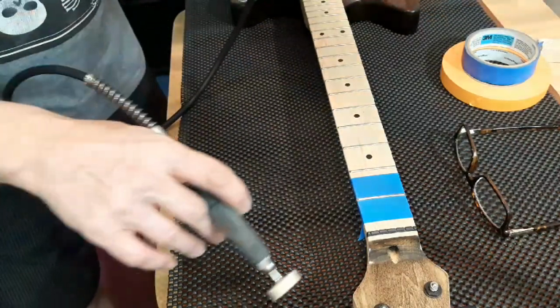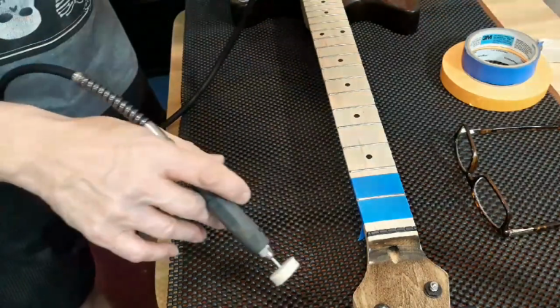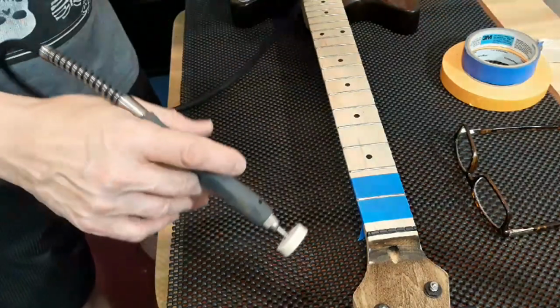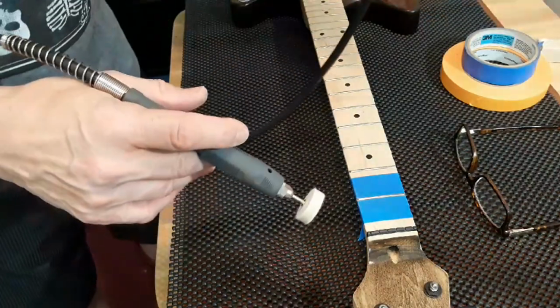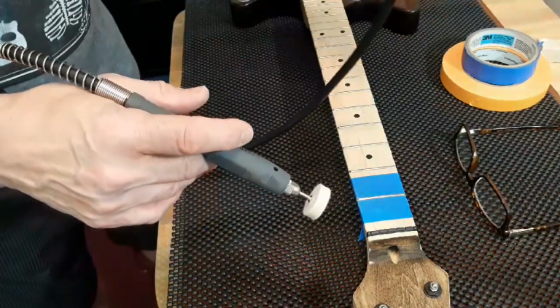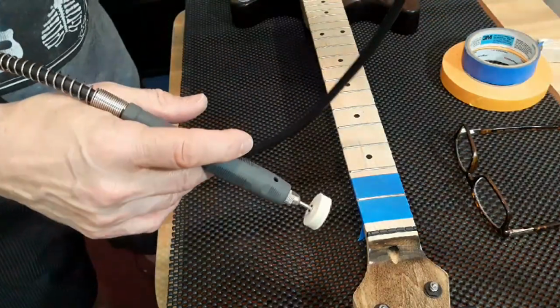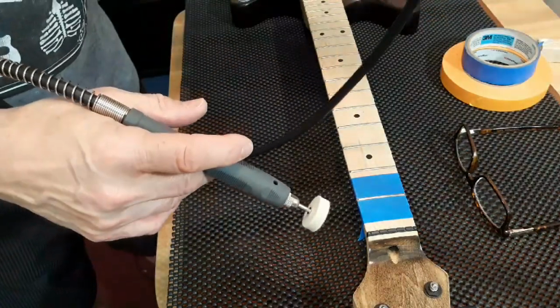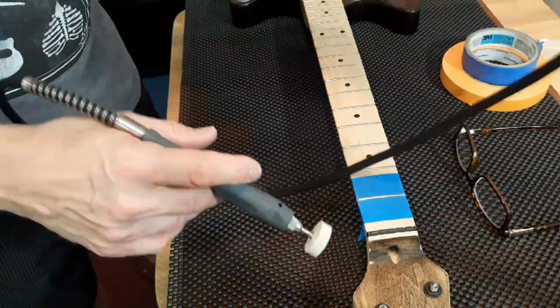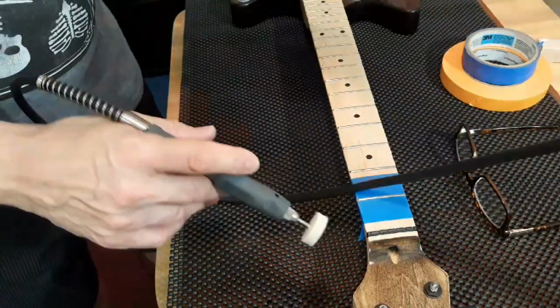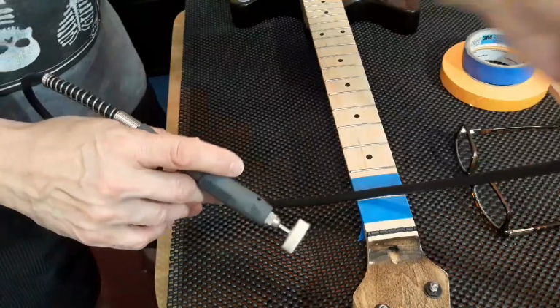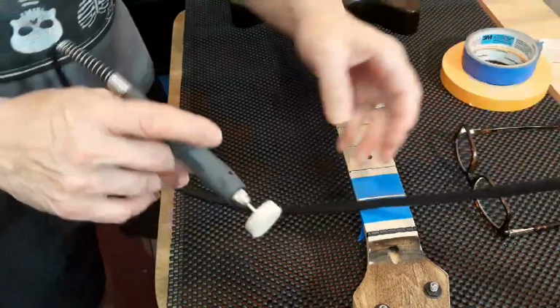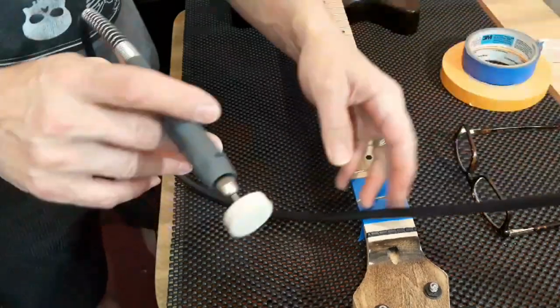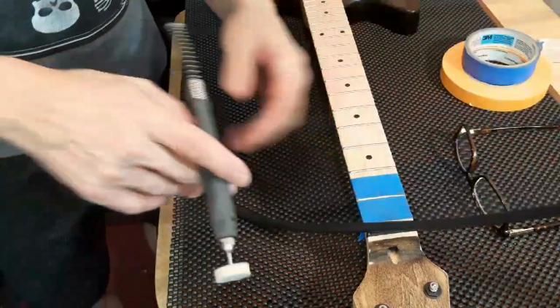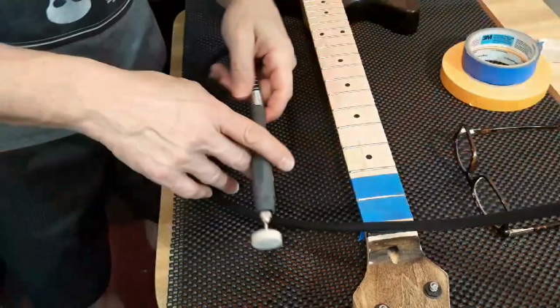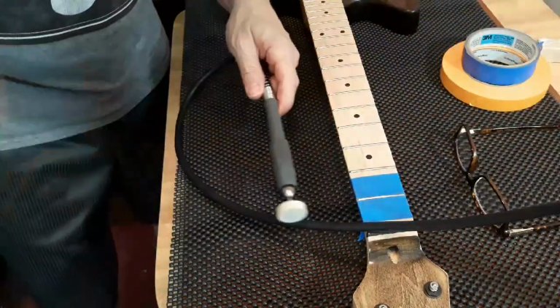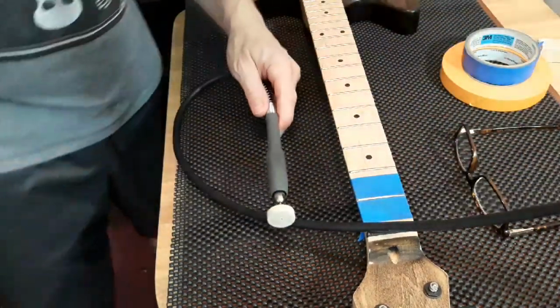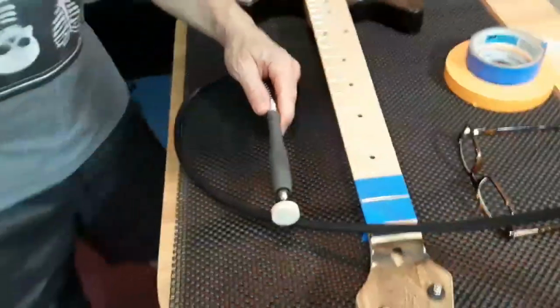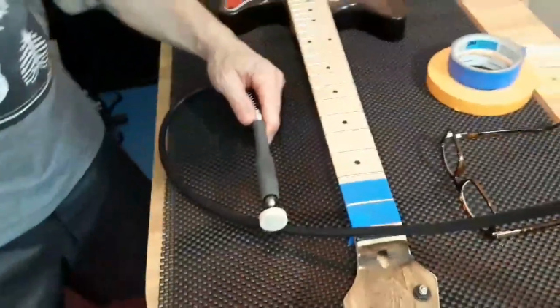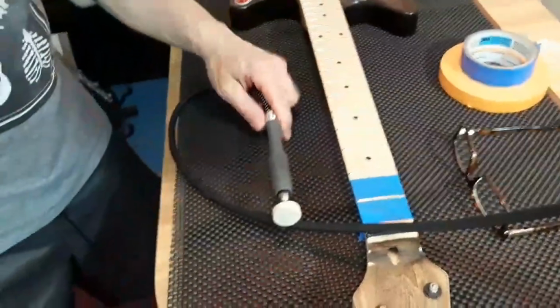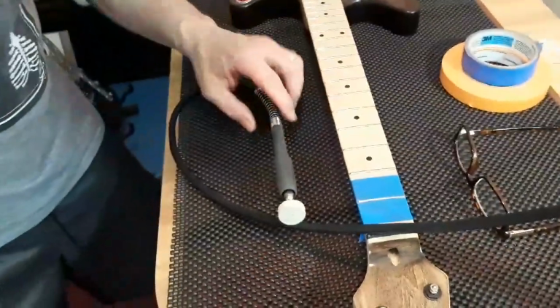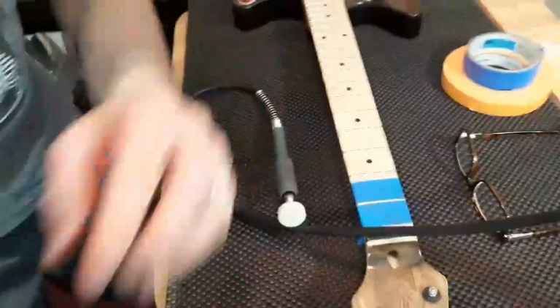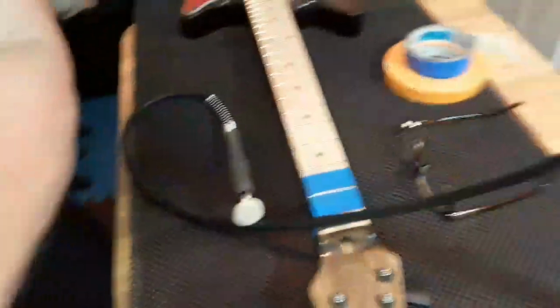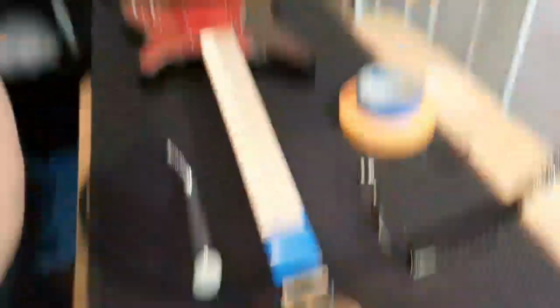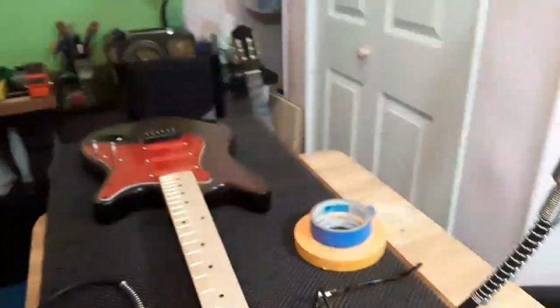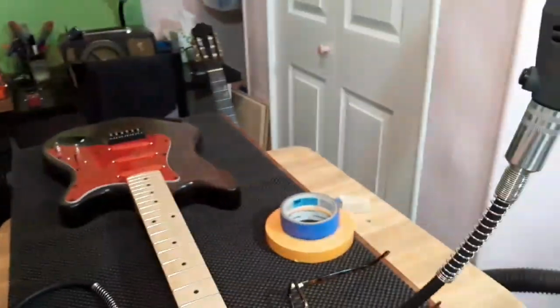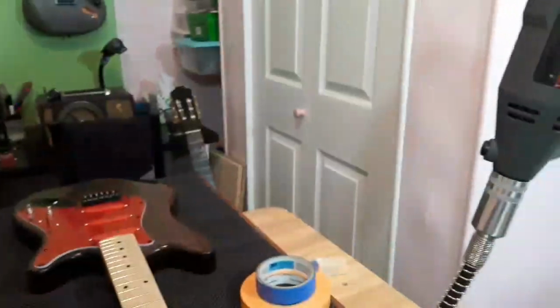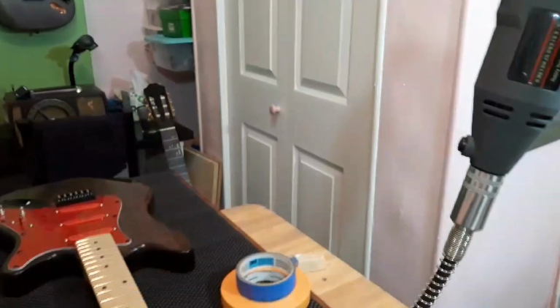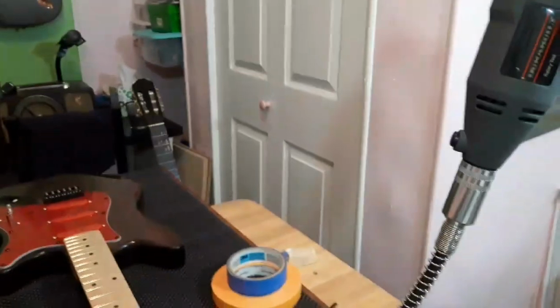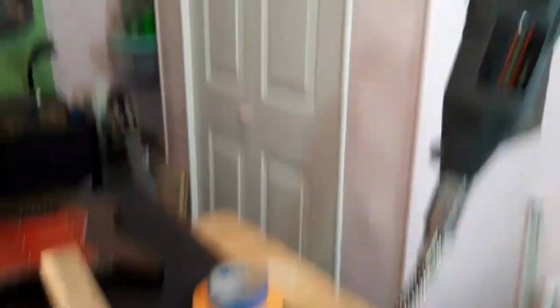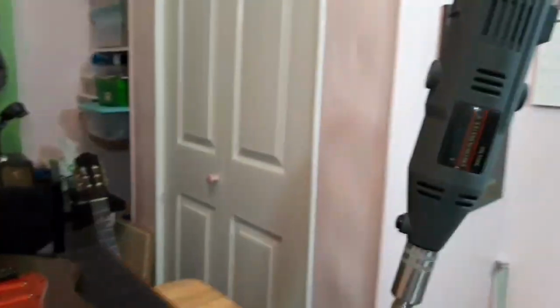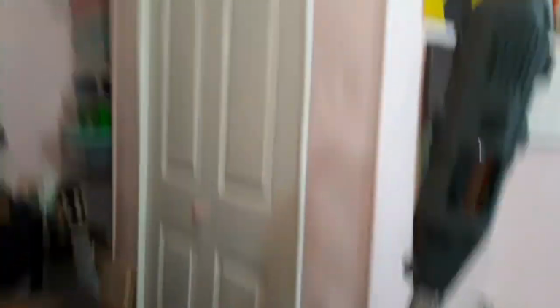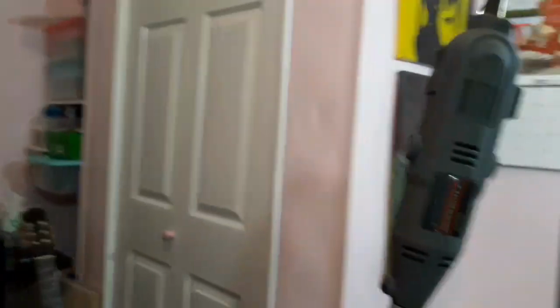This one actually comes with a nice stand. Kind of looks like an IV drip.